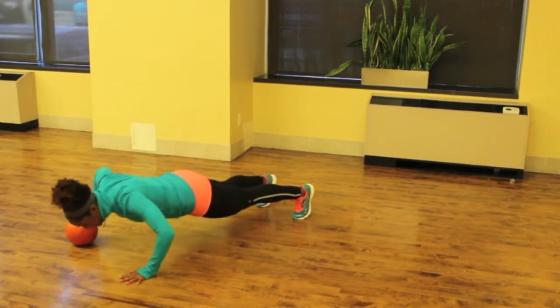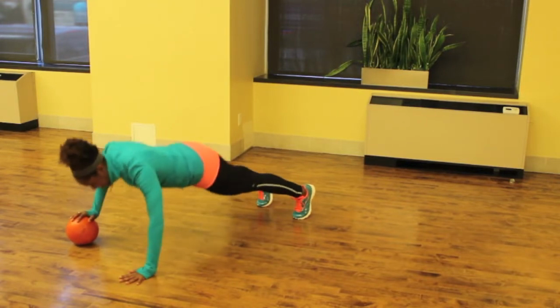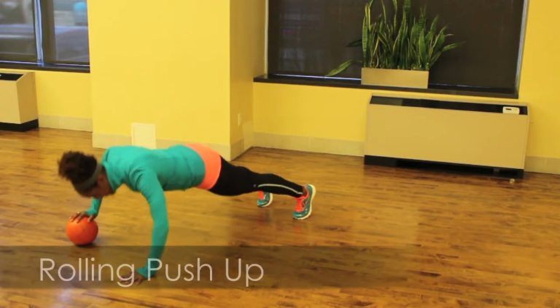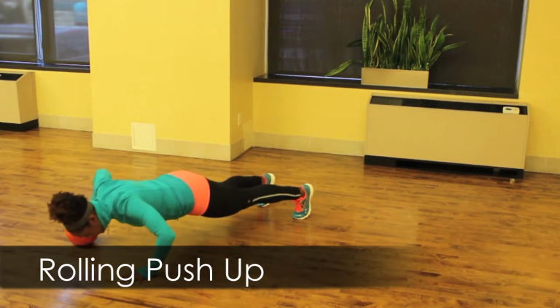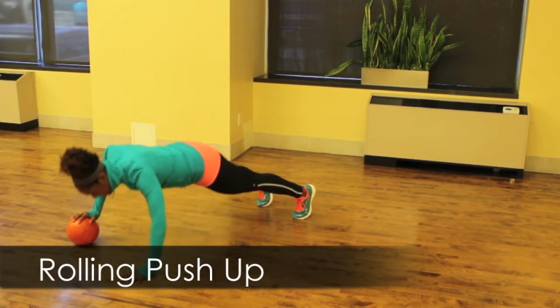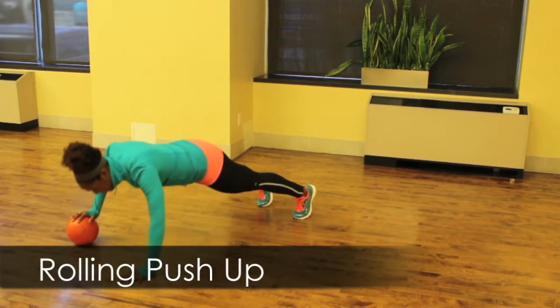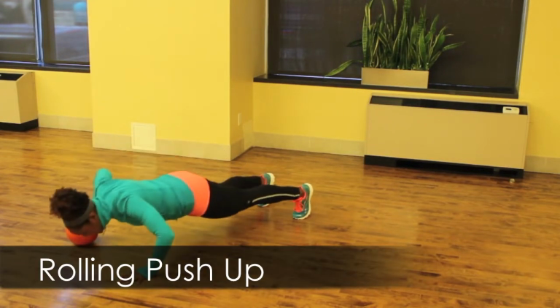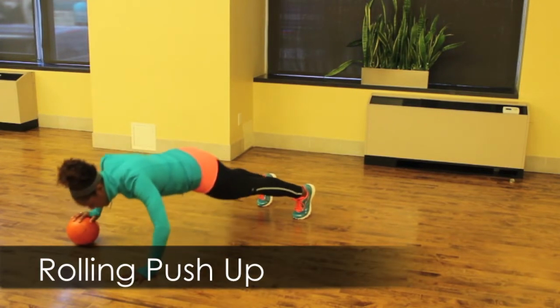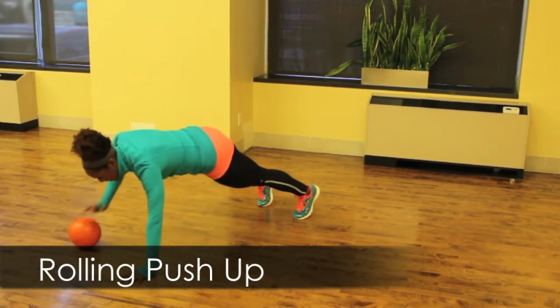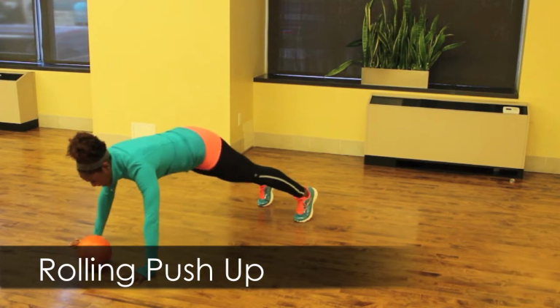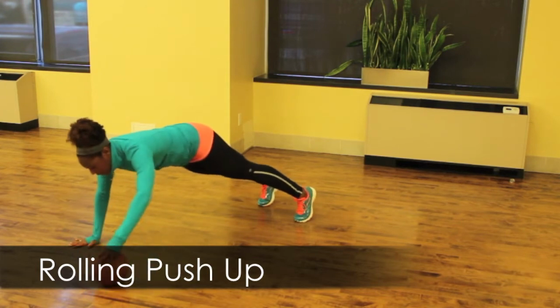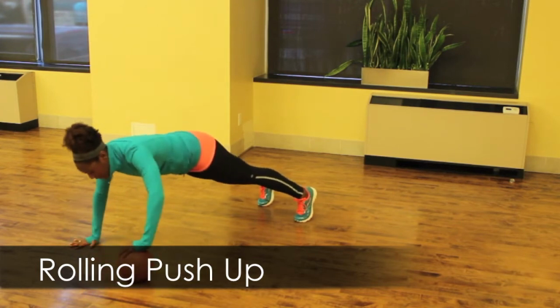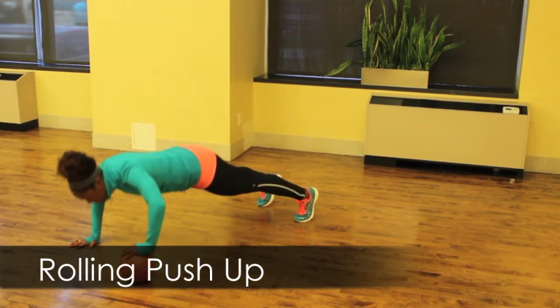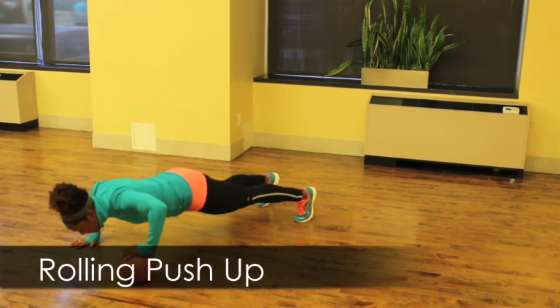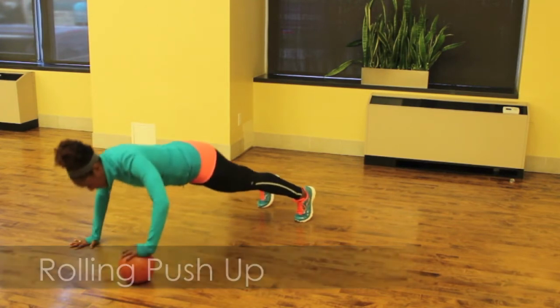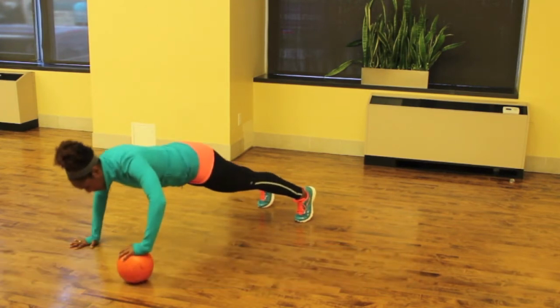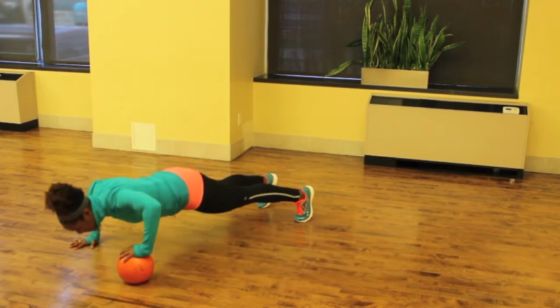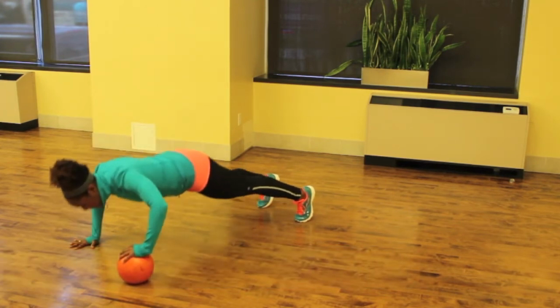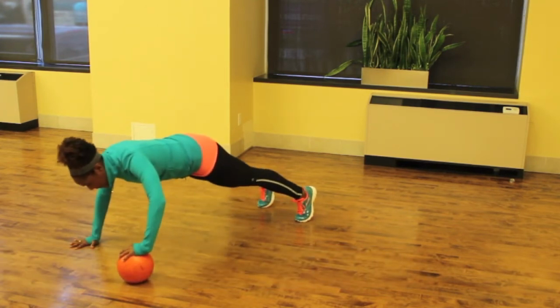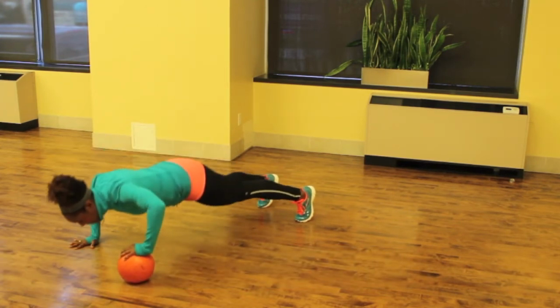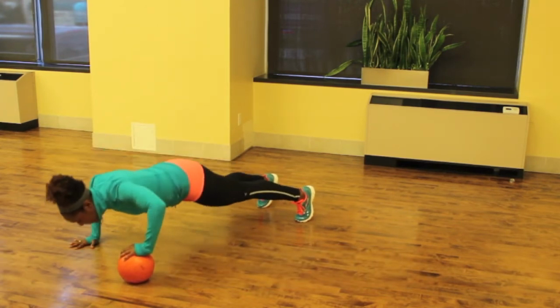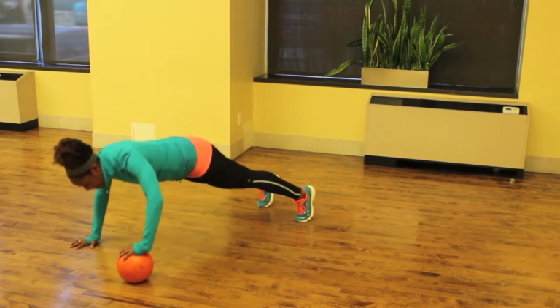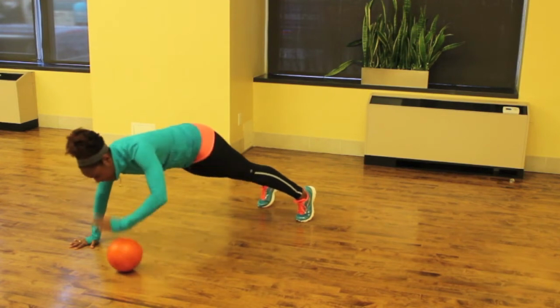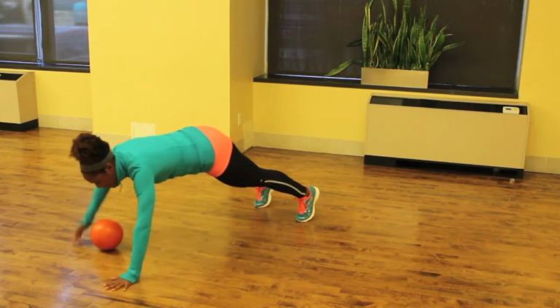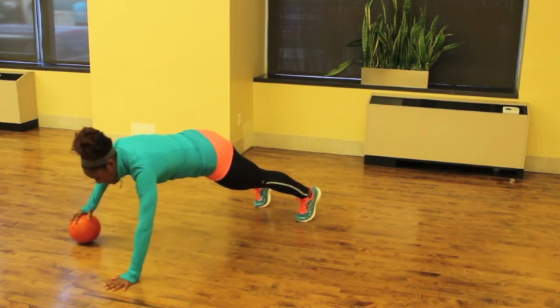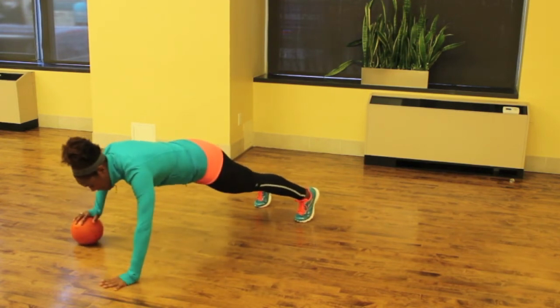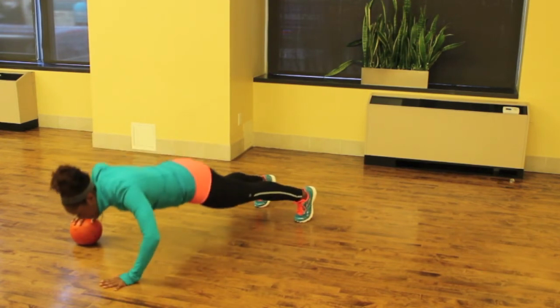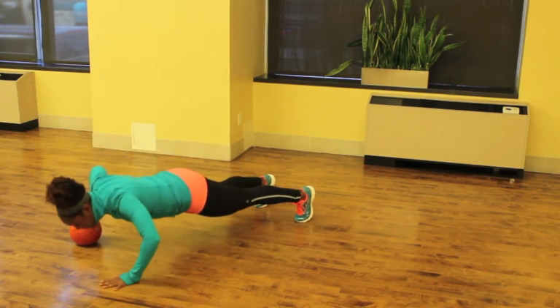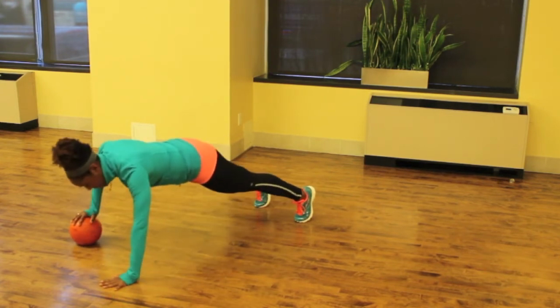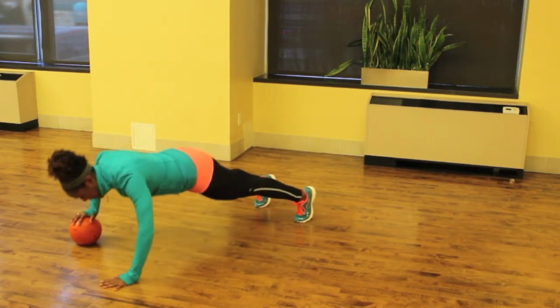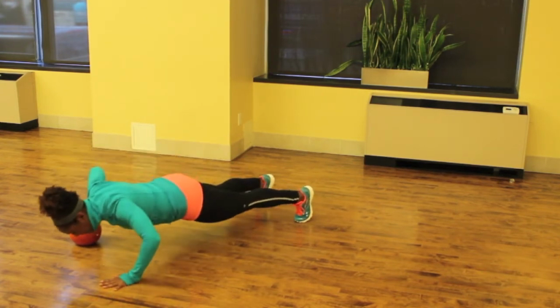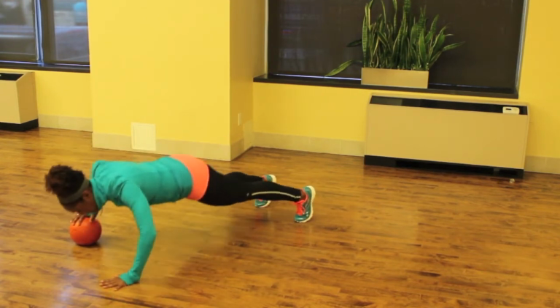All right team, it's time to push. Let's do some rolling push-ups with the ball. Take the ball under one hand, opposite hand on the ground, and you're going to do three push-ups. Roll the ball to the other side and do three push-ups on that side. Keep pushing up and keep rolling for one minute.